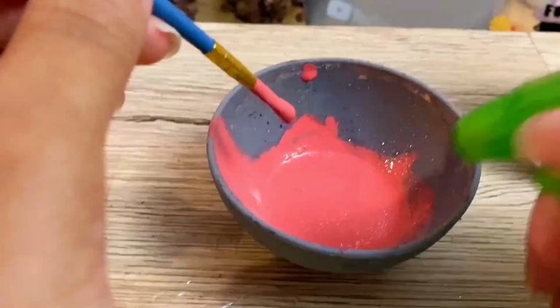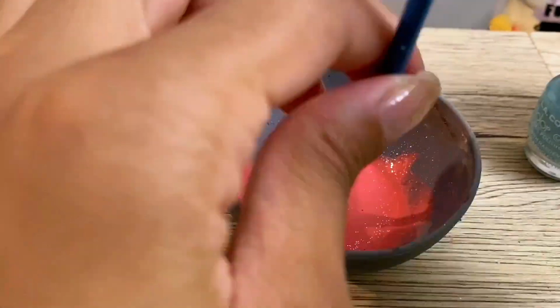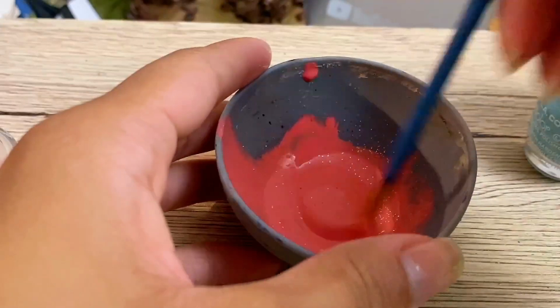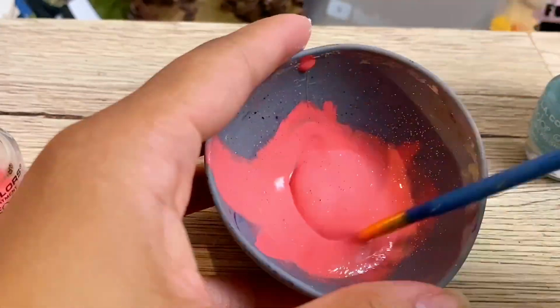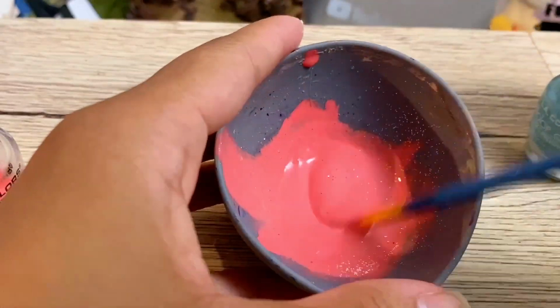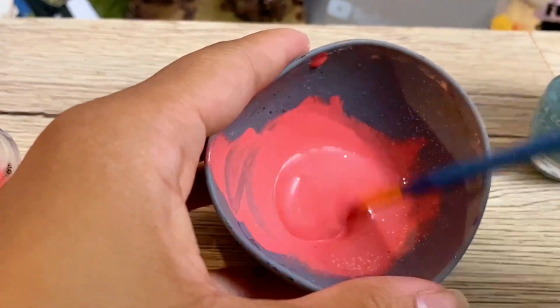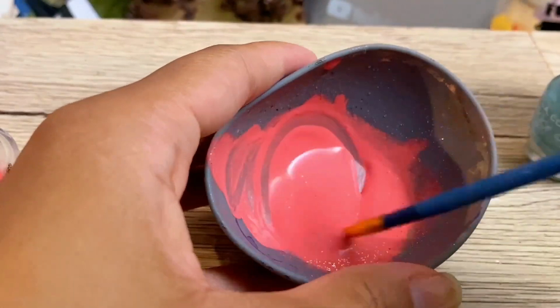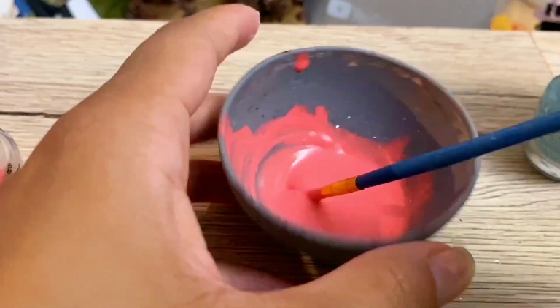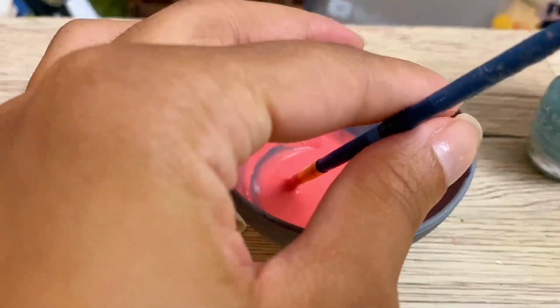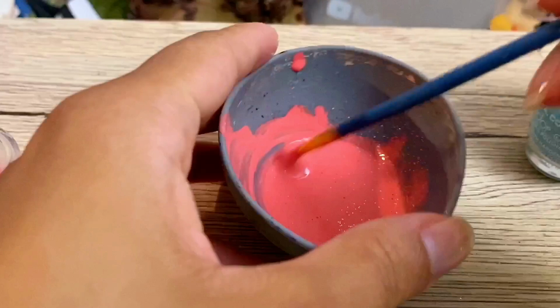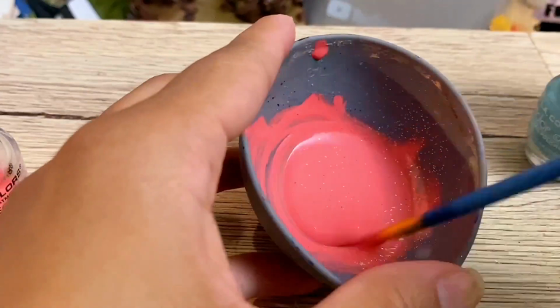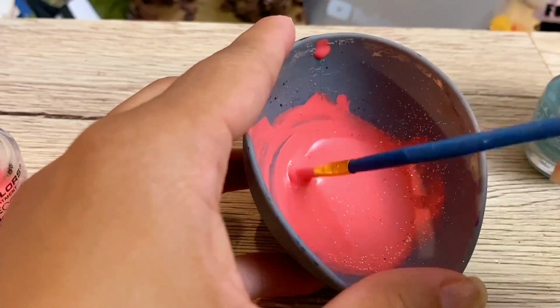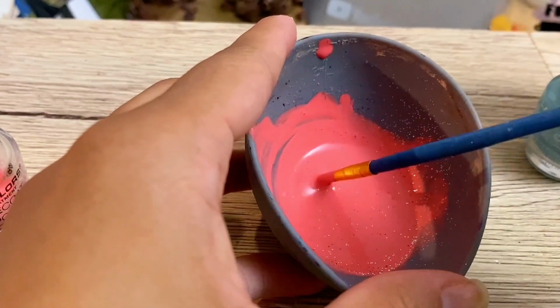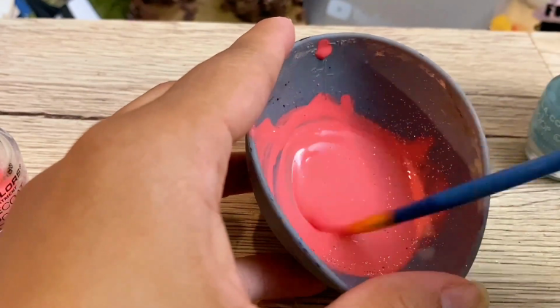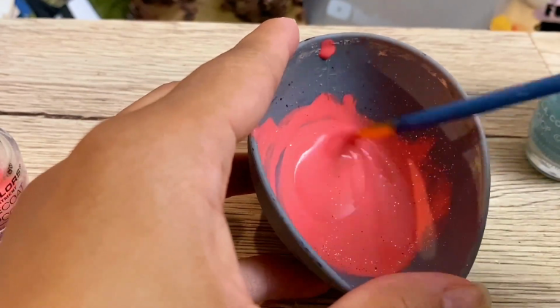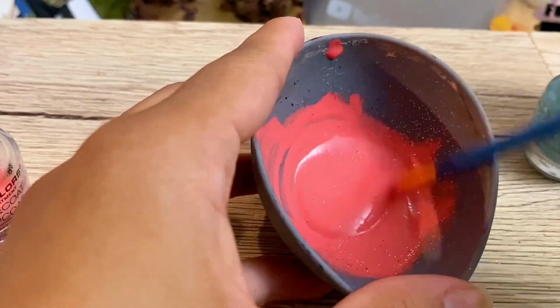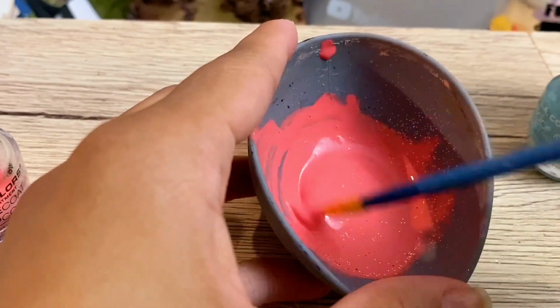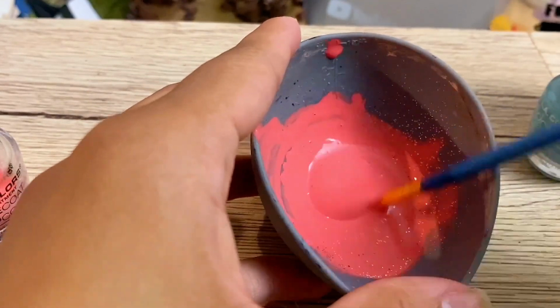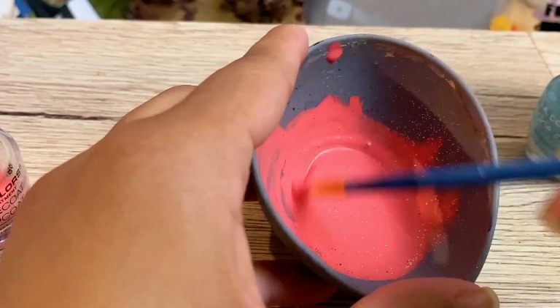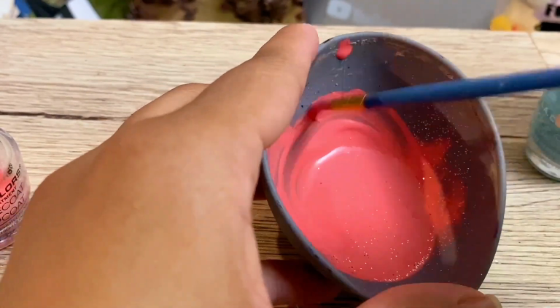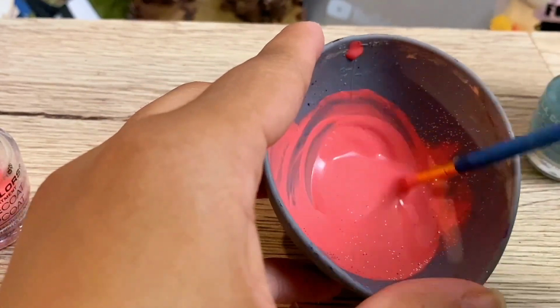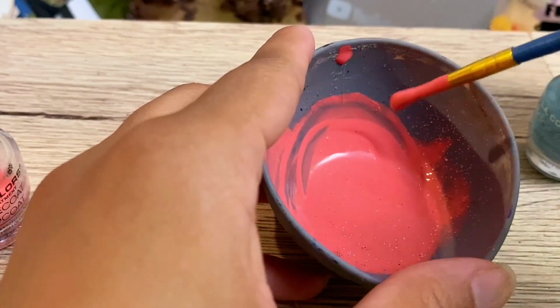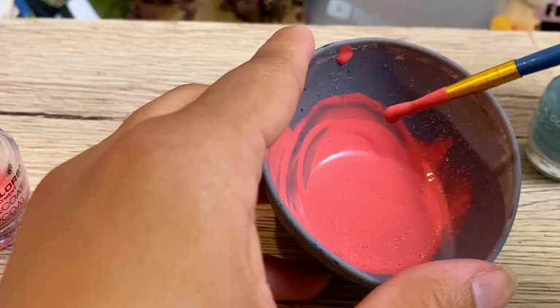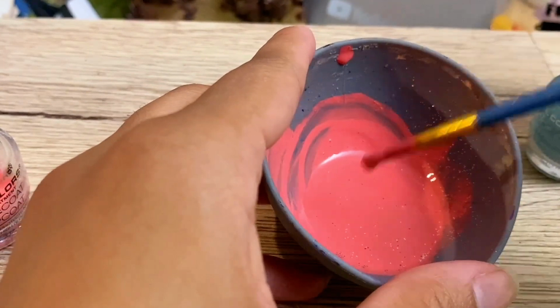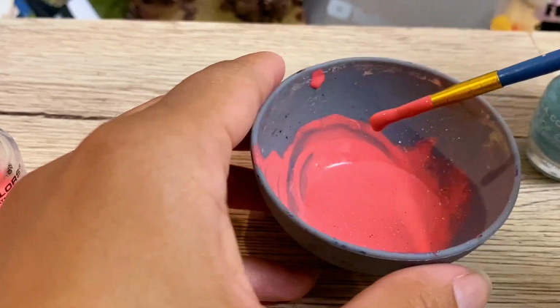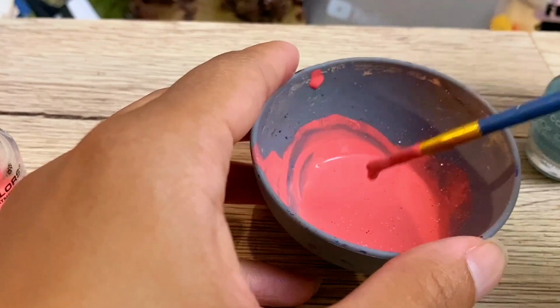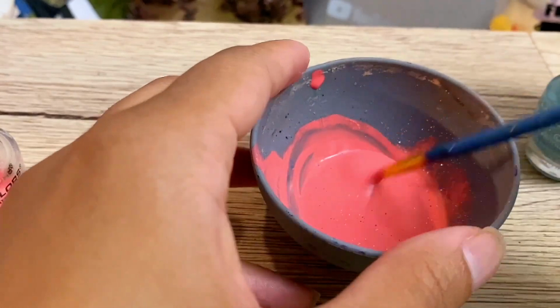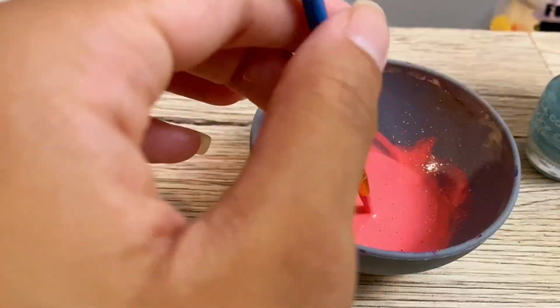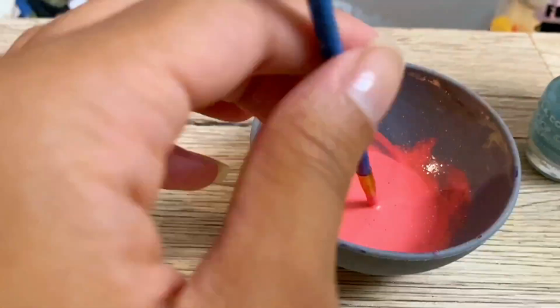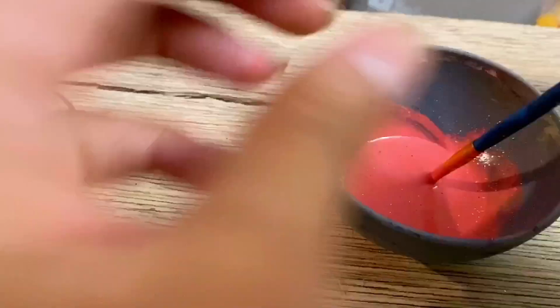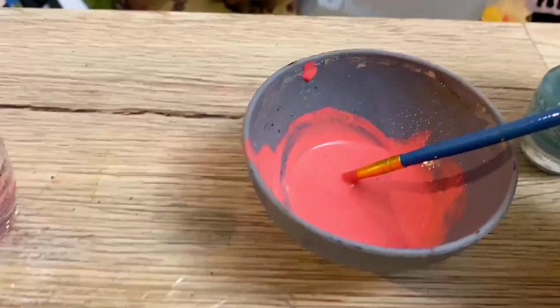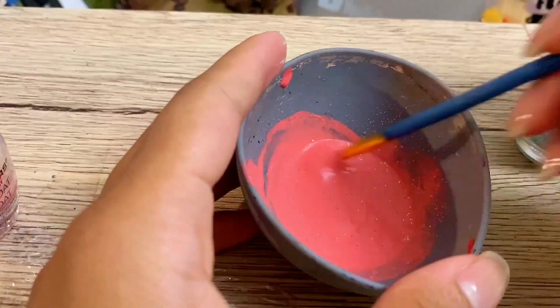Don't make it too thick. You can try it, but I like it when it's a little watery so it can spread on our fingers a little easier. Just continue to mix until you get the right consistency.